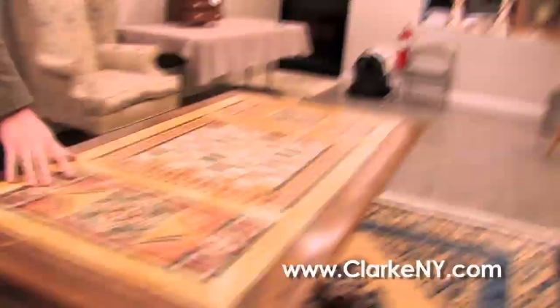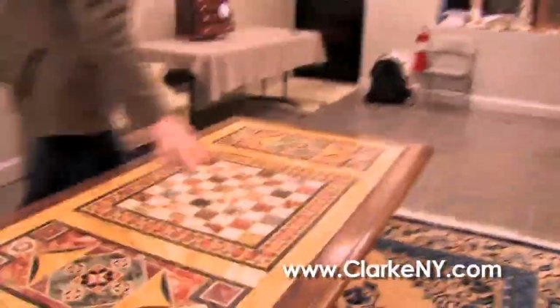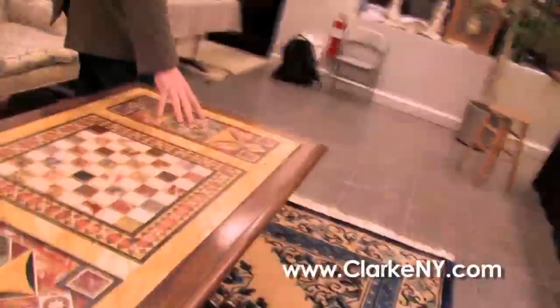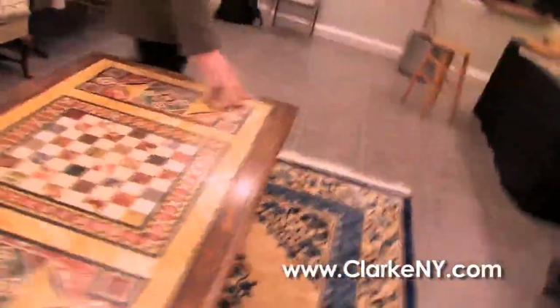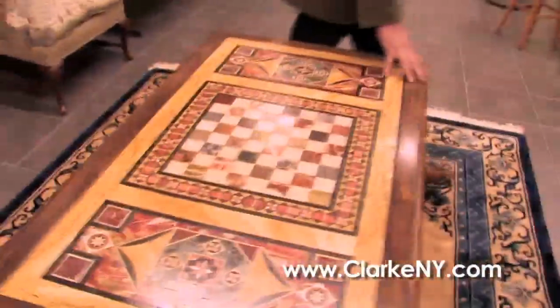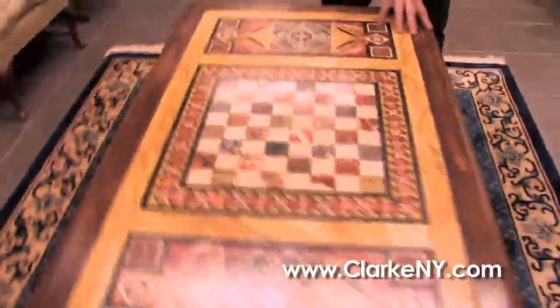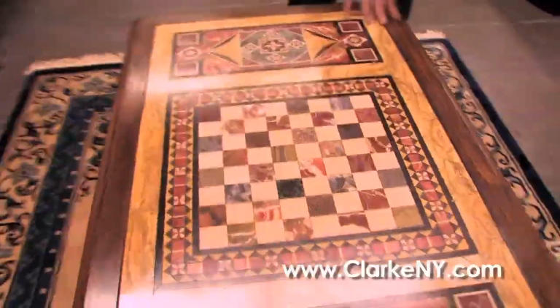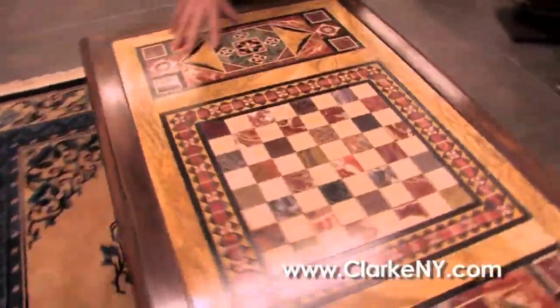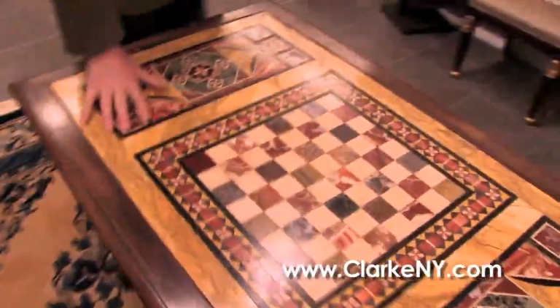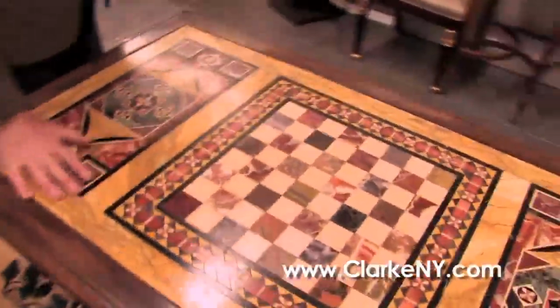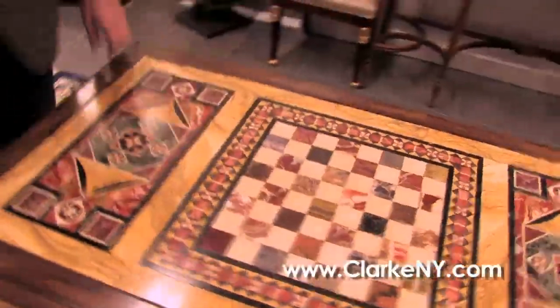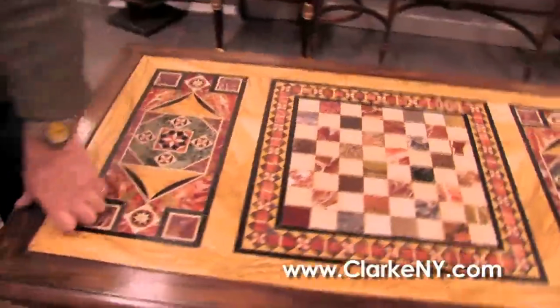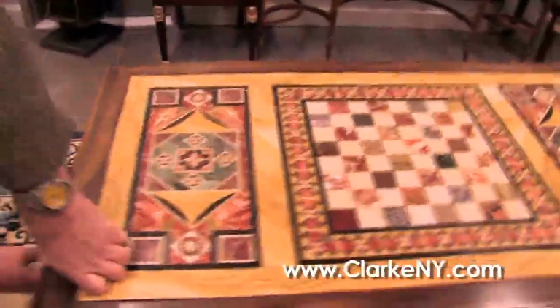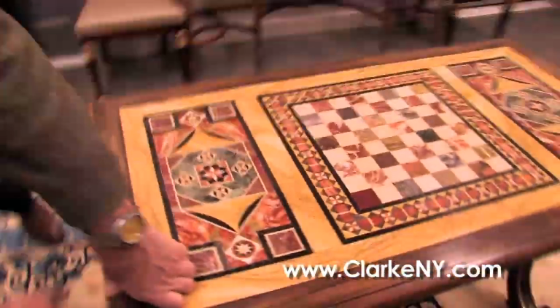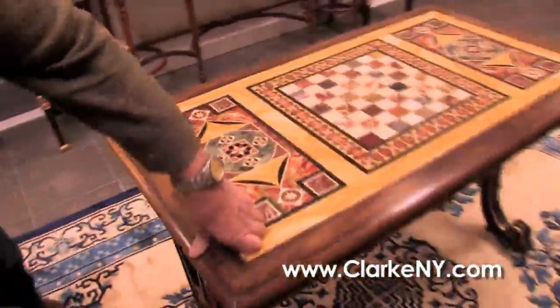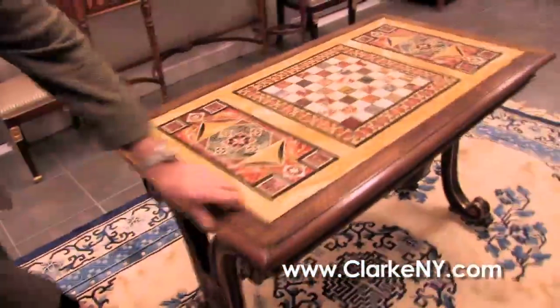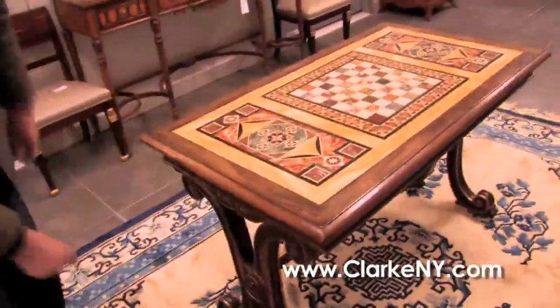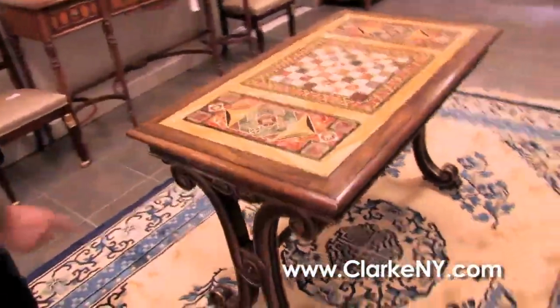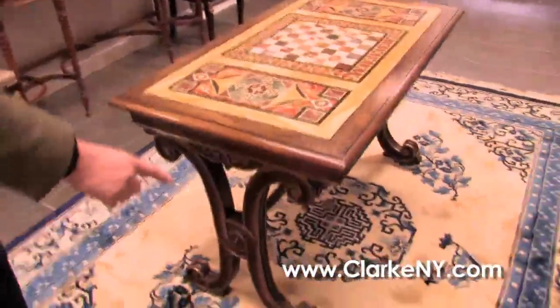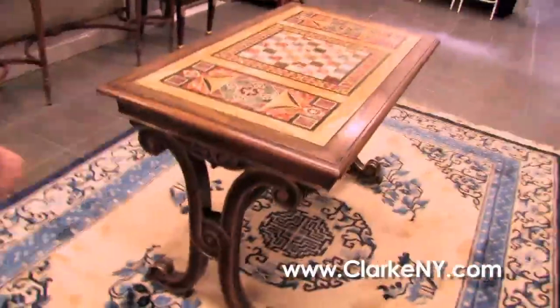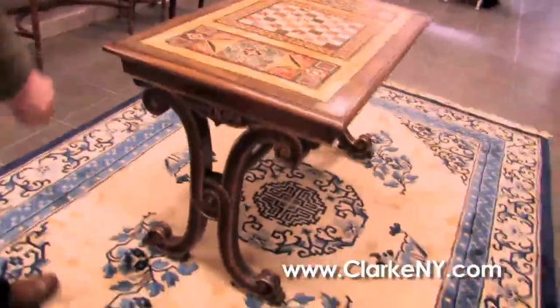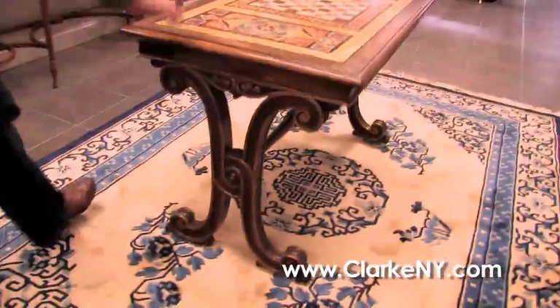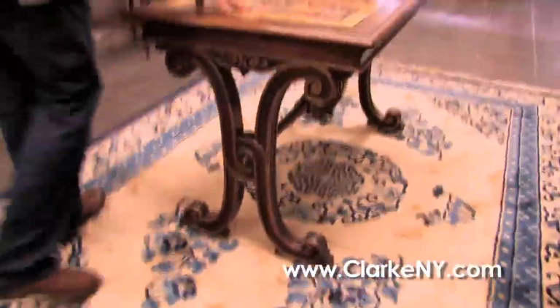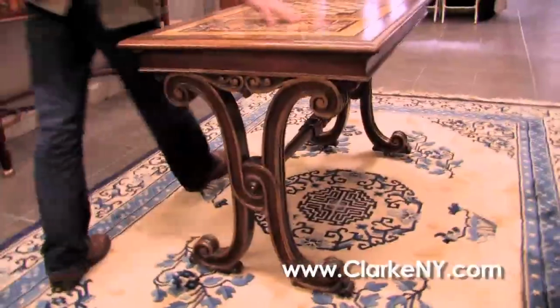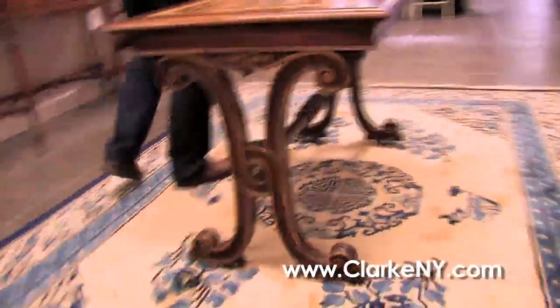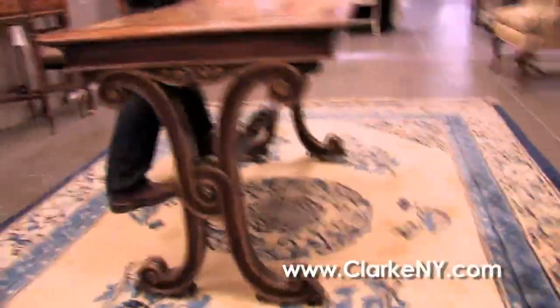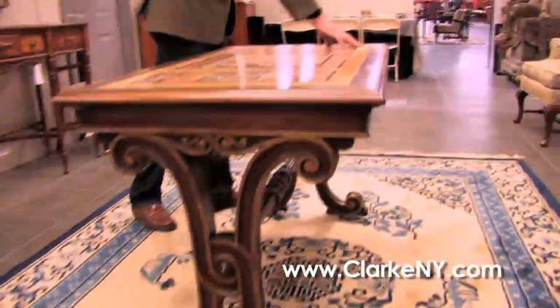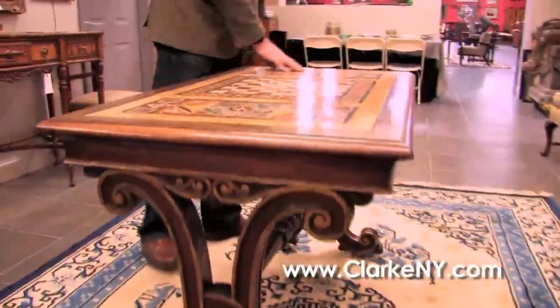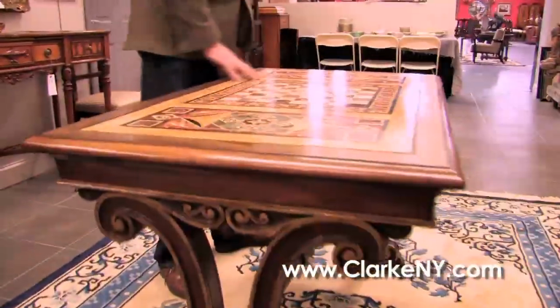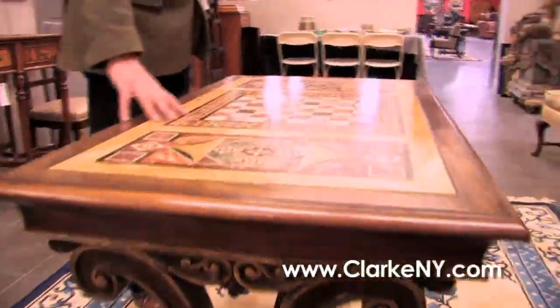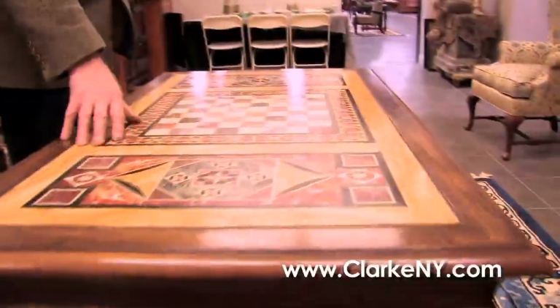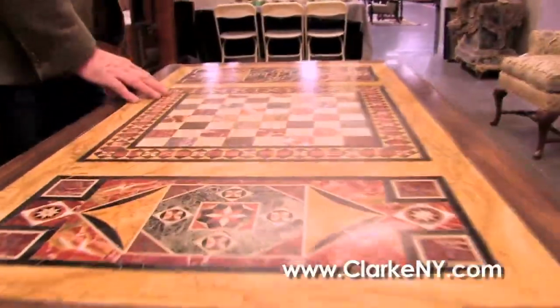Right over here, before we go into the main room, we have this magnificent Regency rosewood marble-top game table. Beautiful with the gilding work on it and the nice swirling feet. Look at all this Pietra Dura work up here — an old marble Regency.